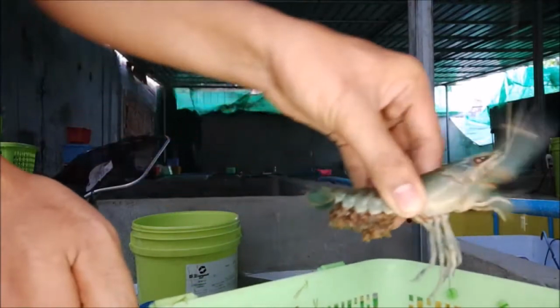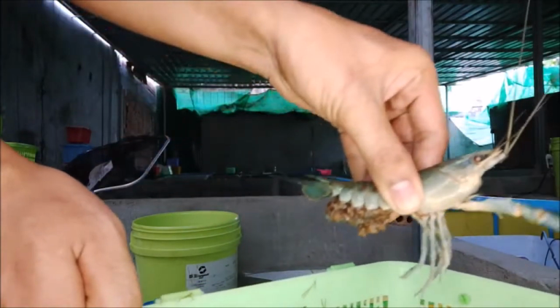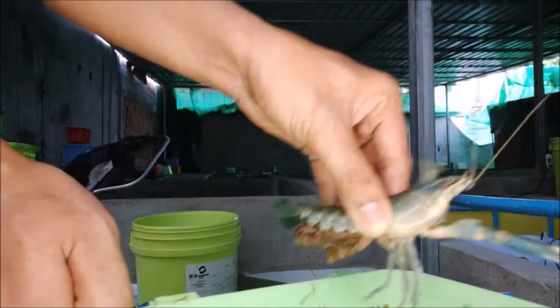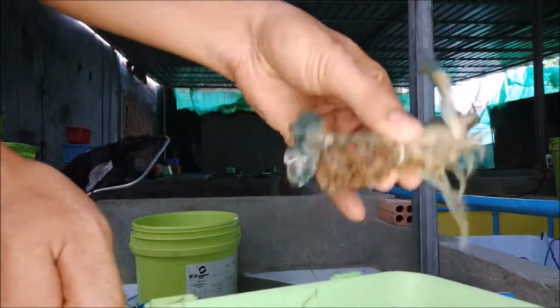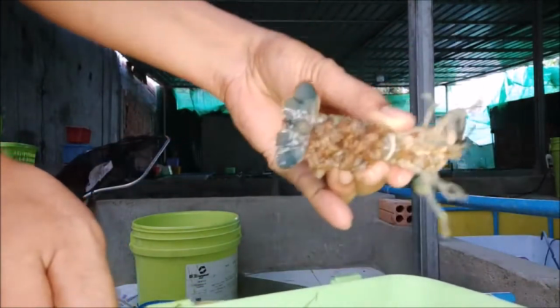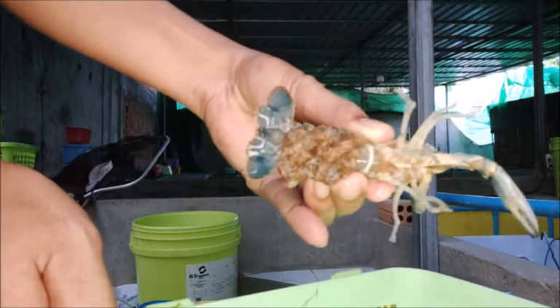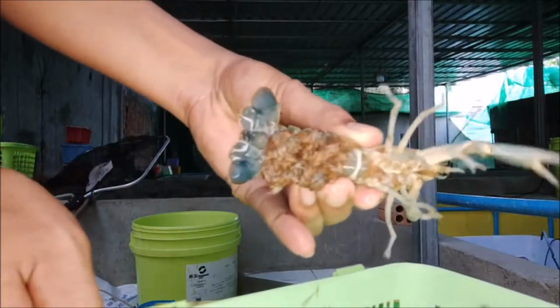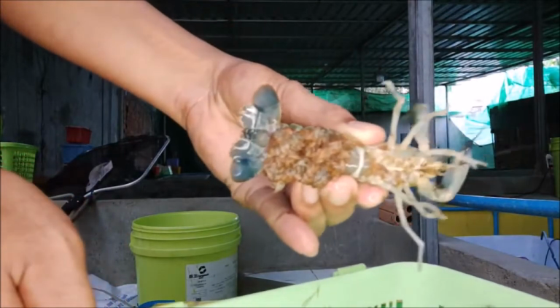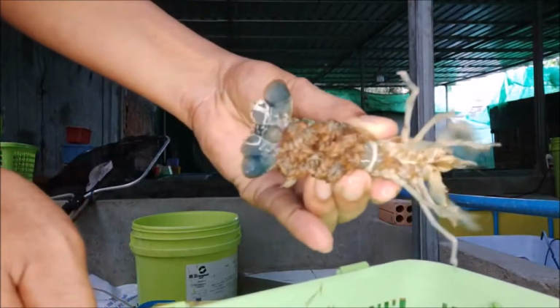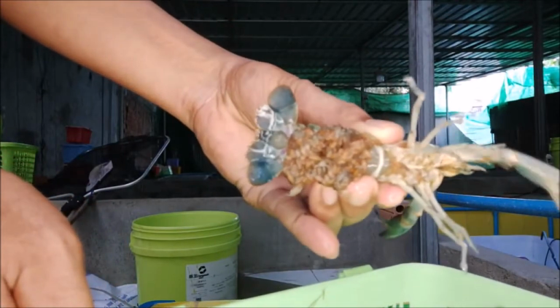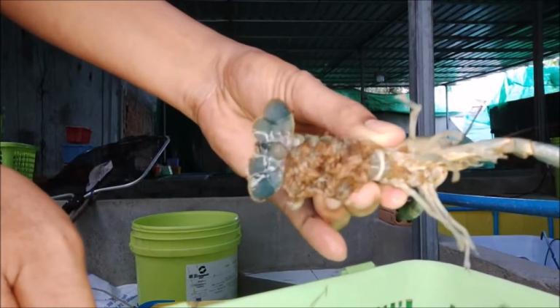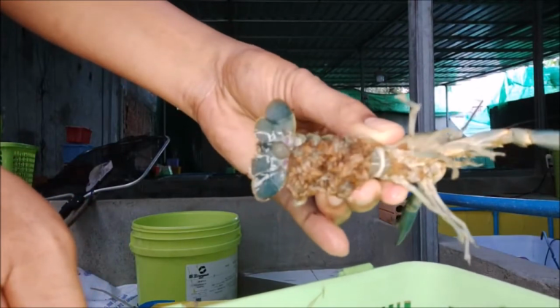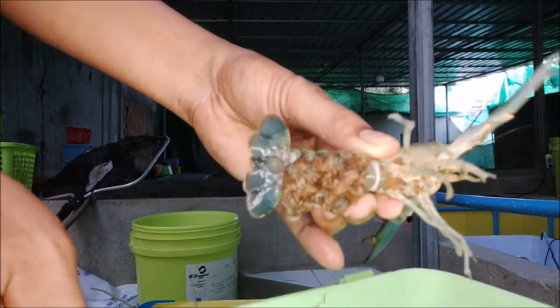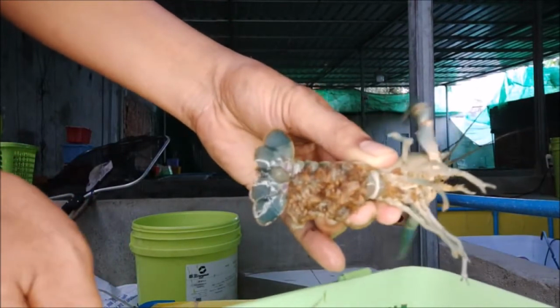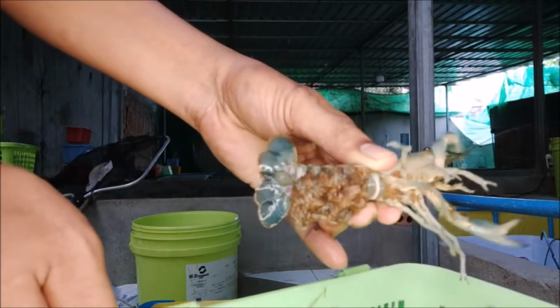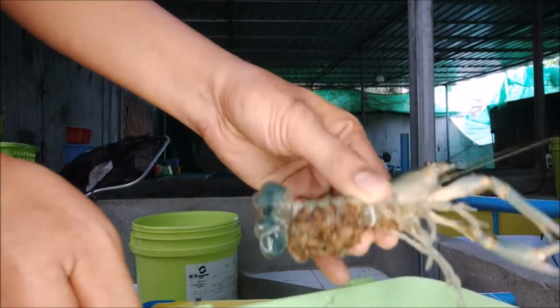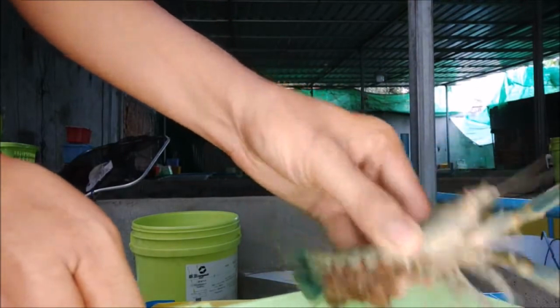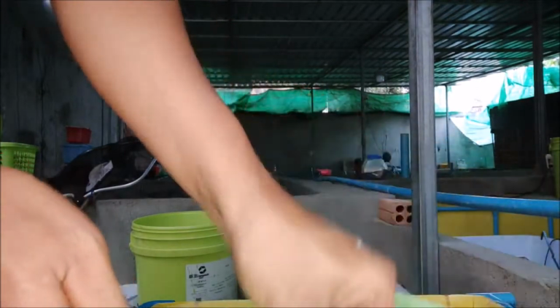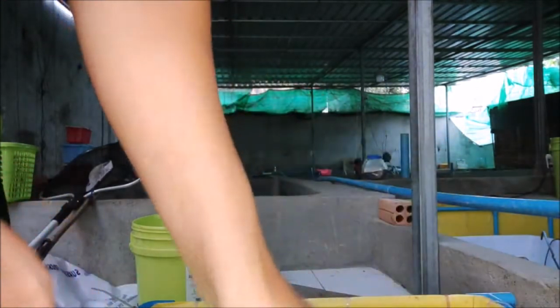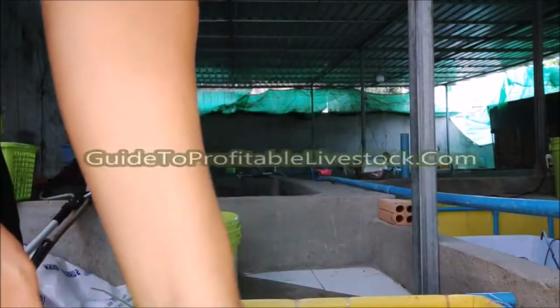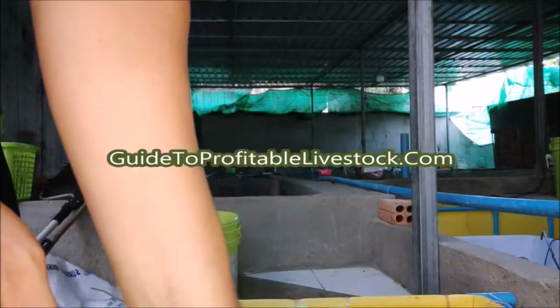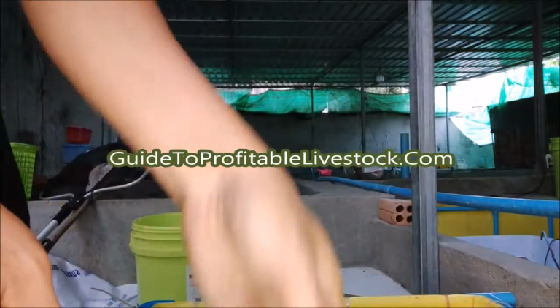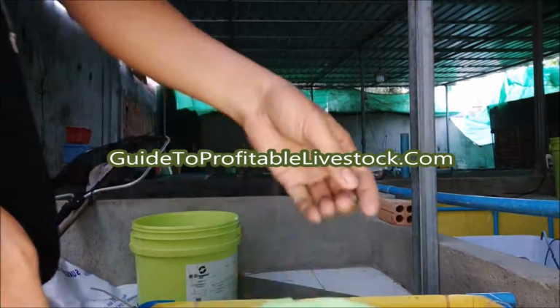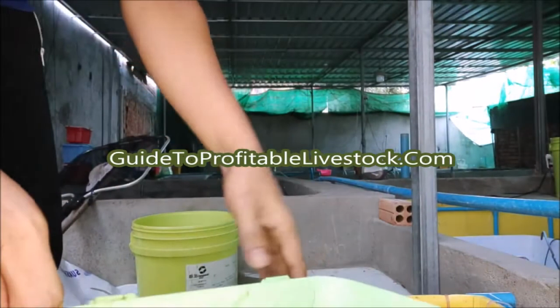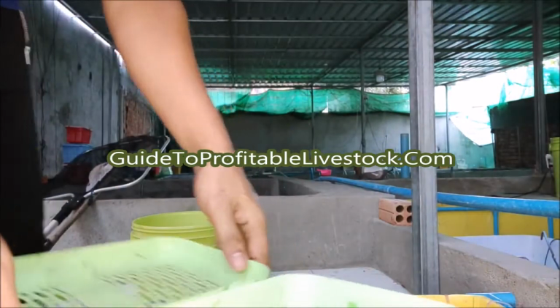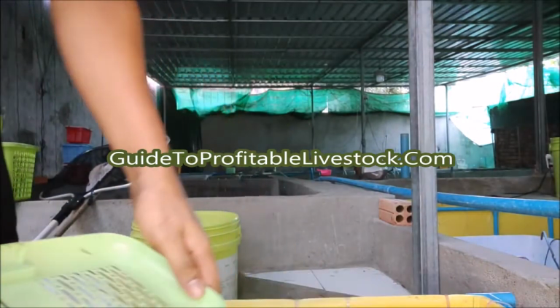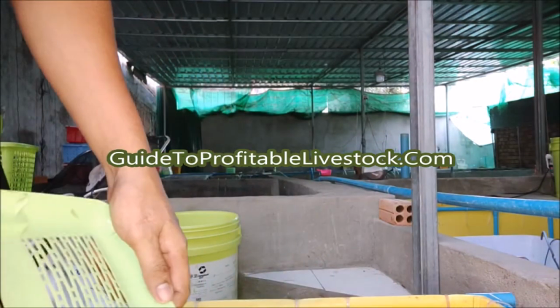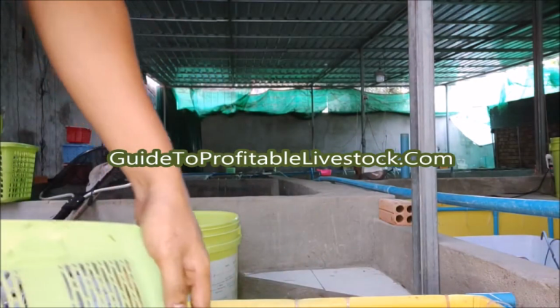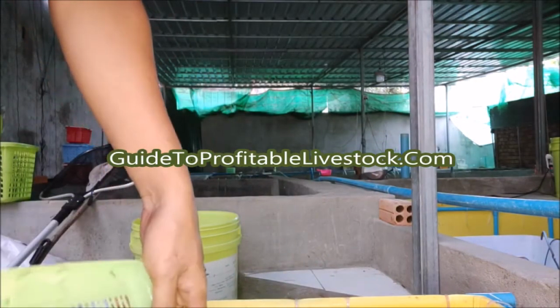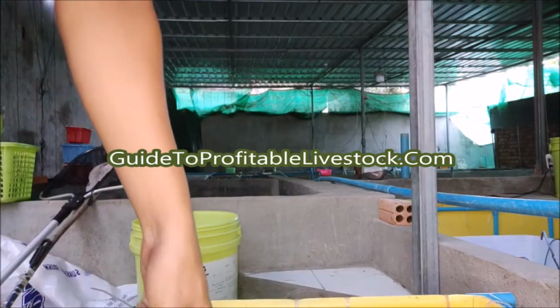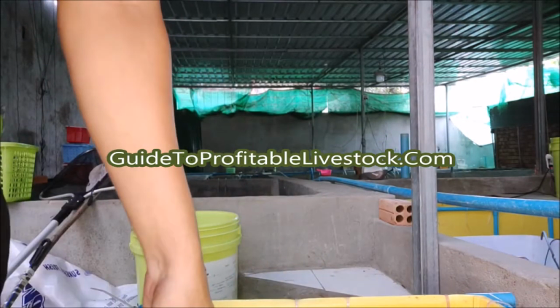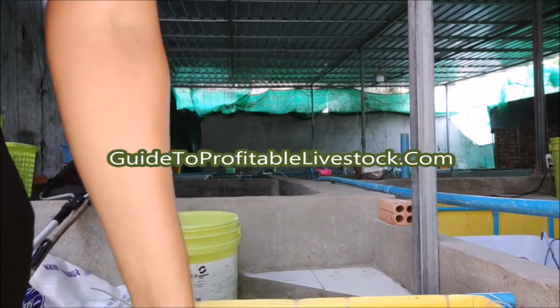Well, what are you waiting for? Click on the link, get yourself a copy of How to Raise Crawfish, and start raising your very own rewarding crawfish today, without the fear of failure.